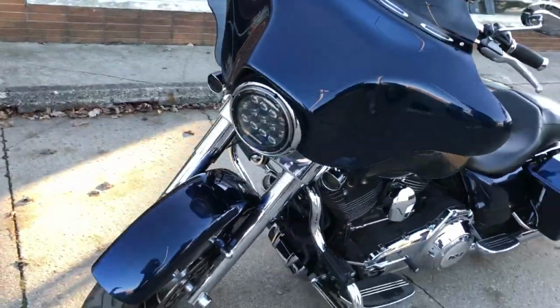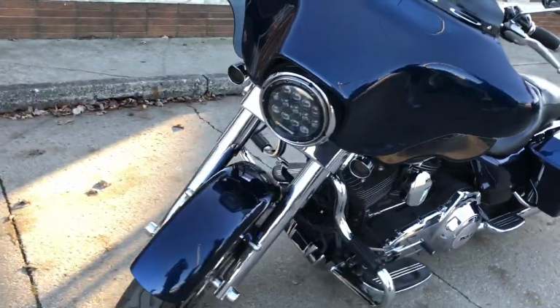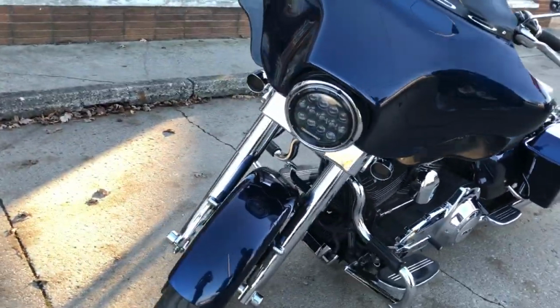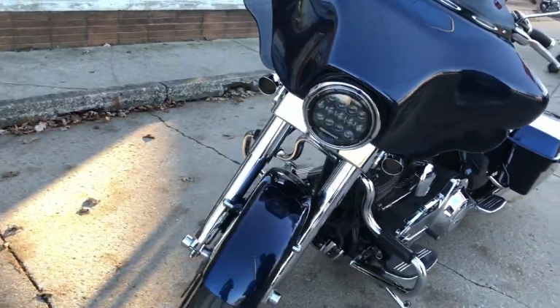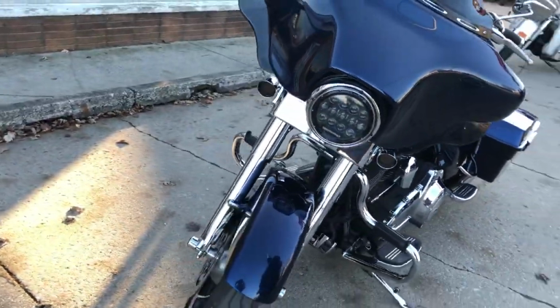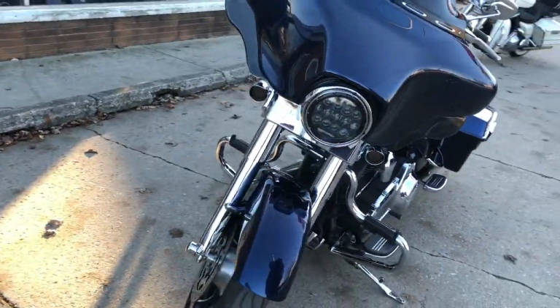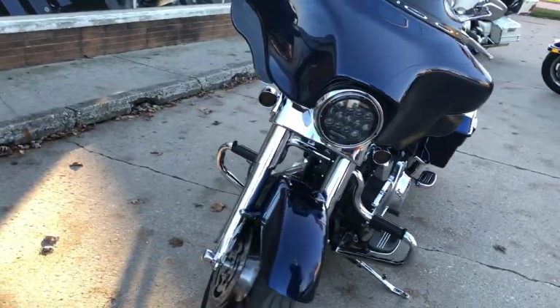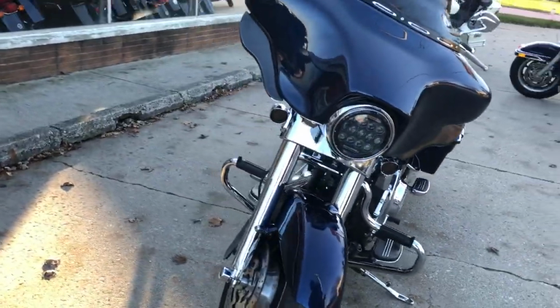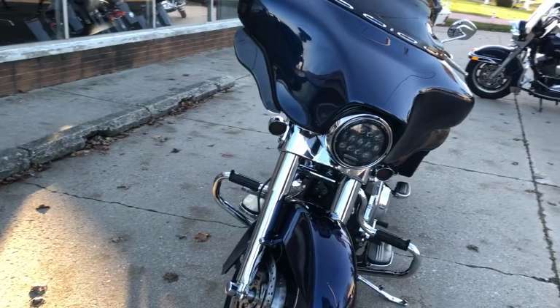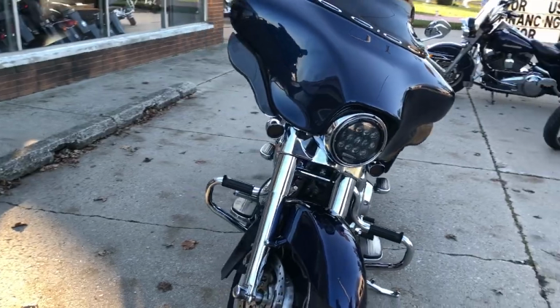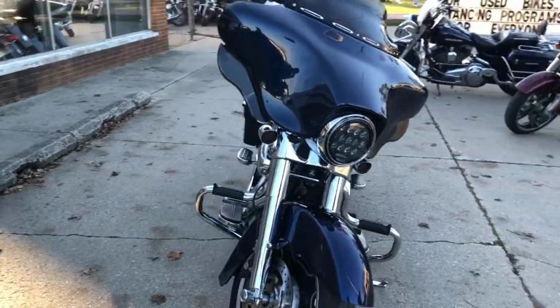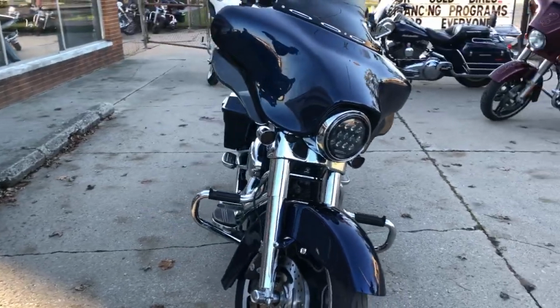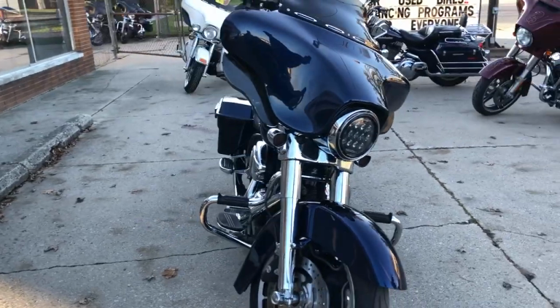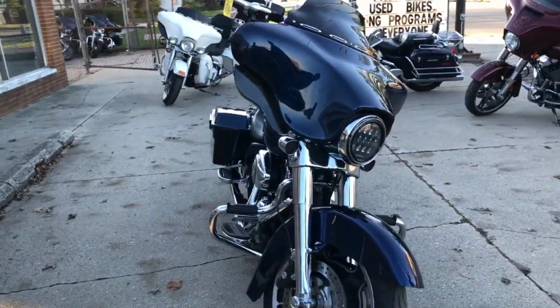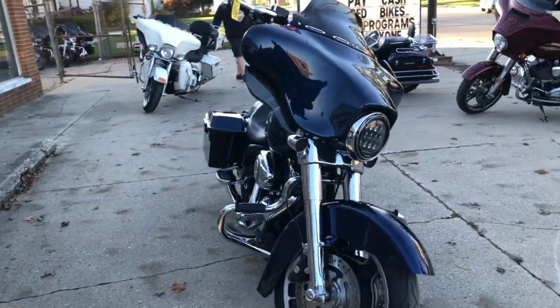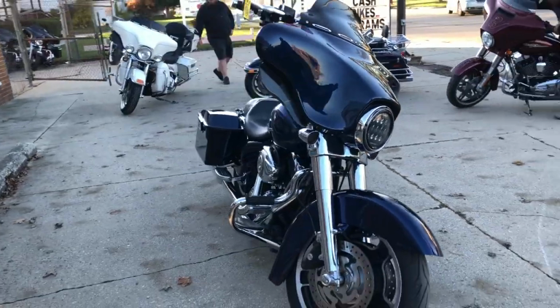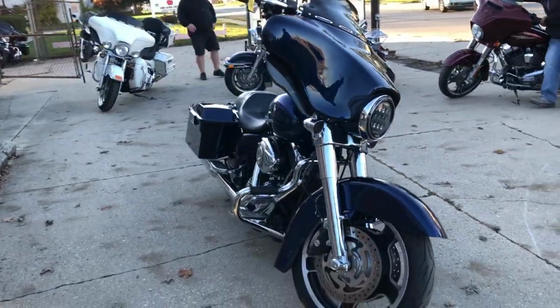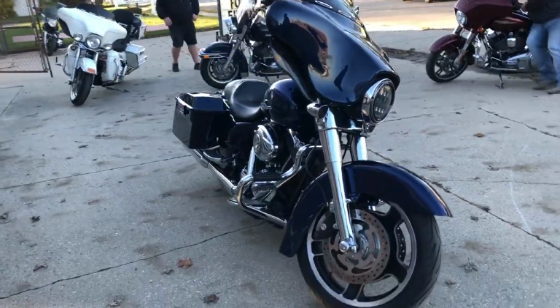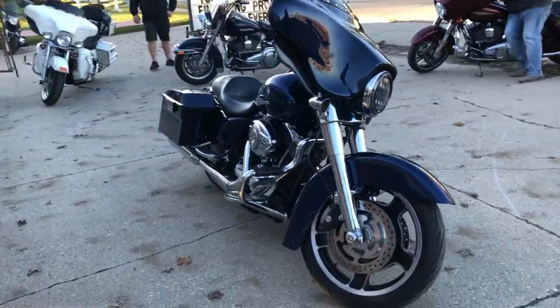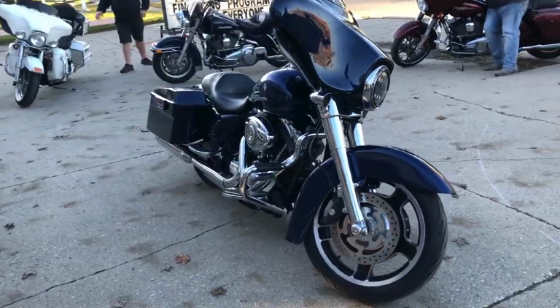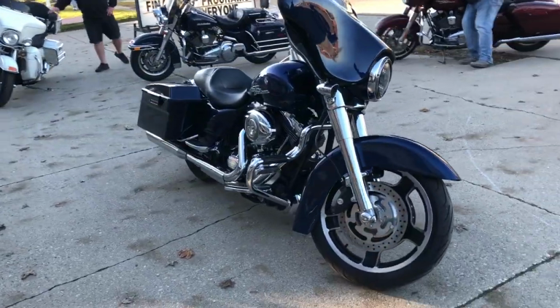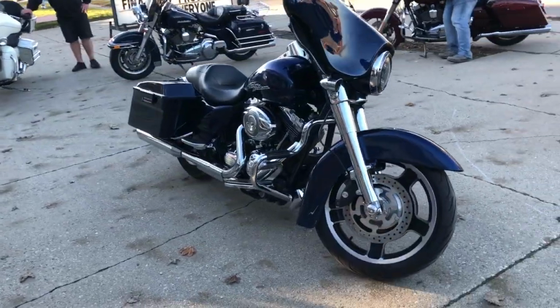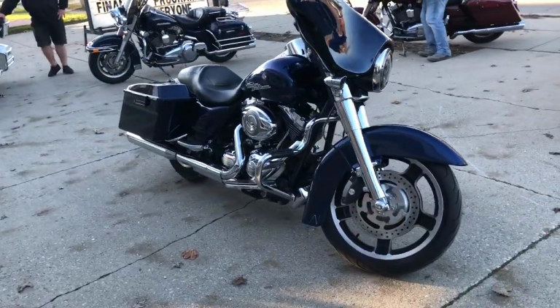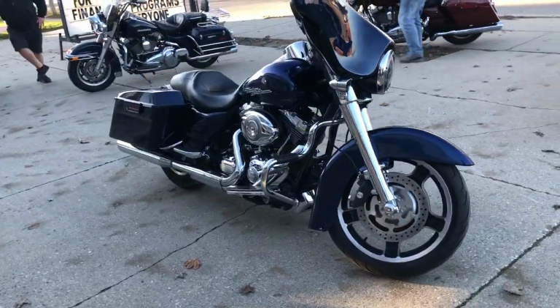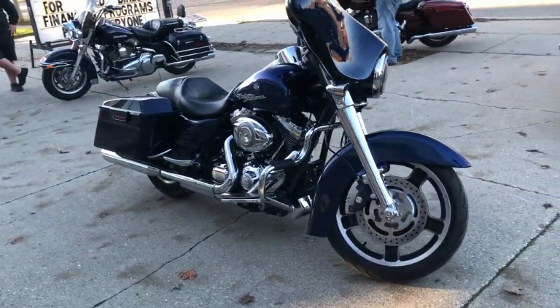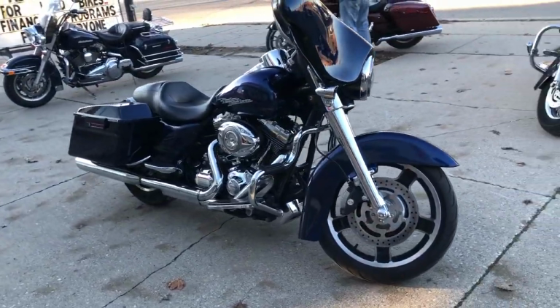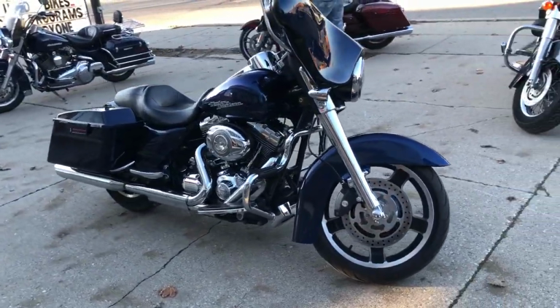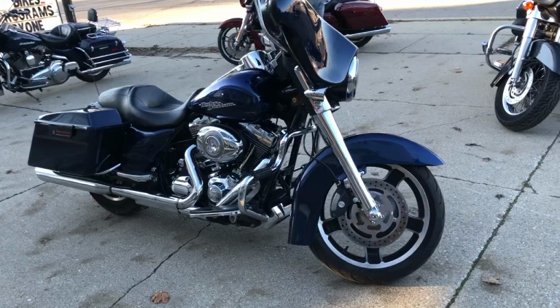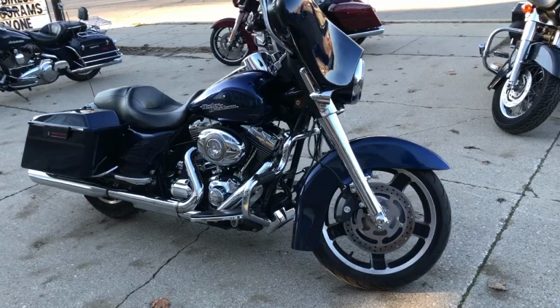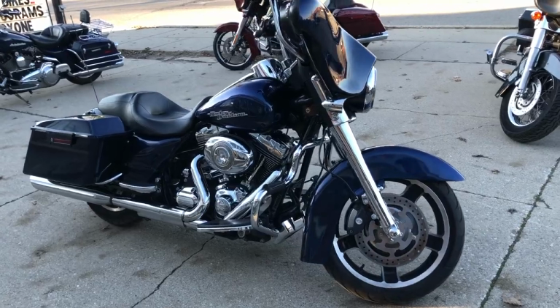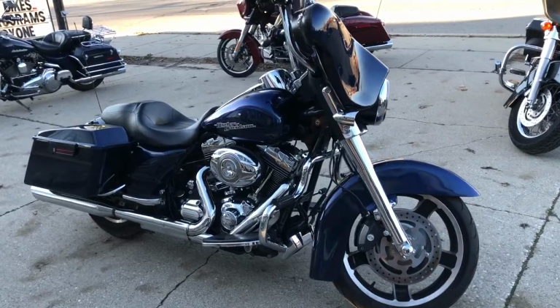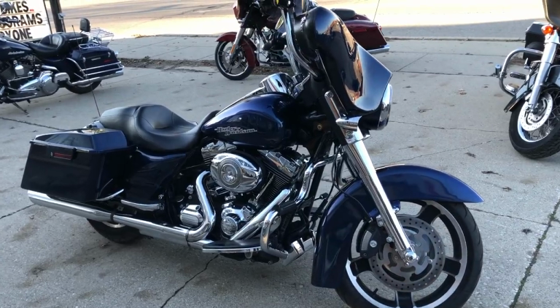Don't miss it — we got the Day Maker headlight, ready to go. Give us a call, we'll get it done. 810-648-9500.